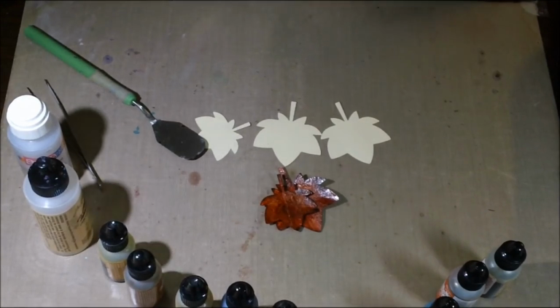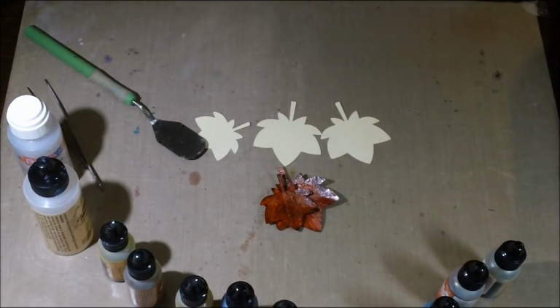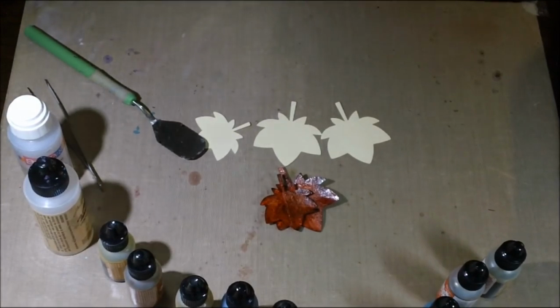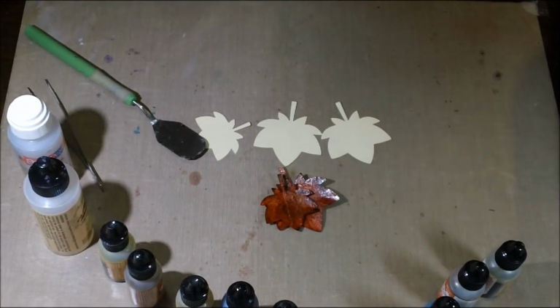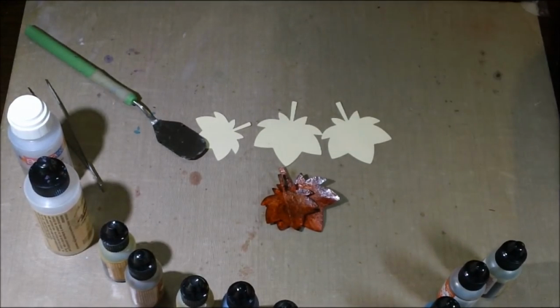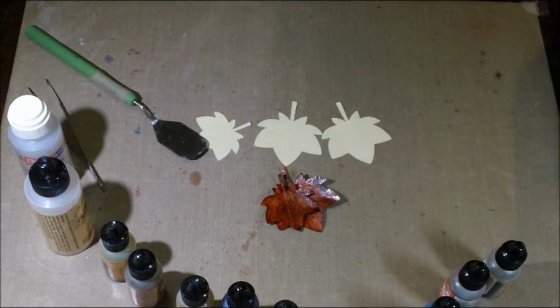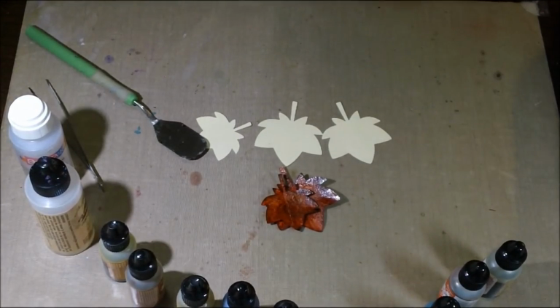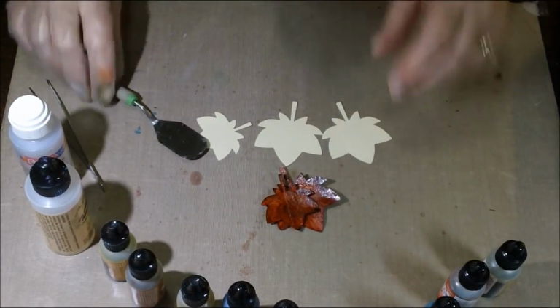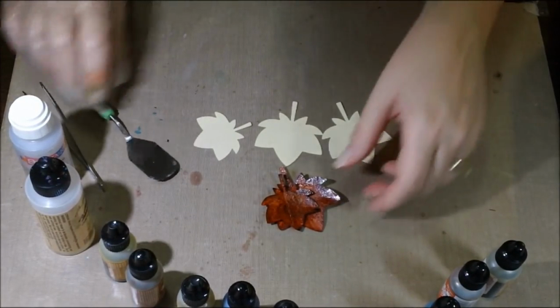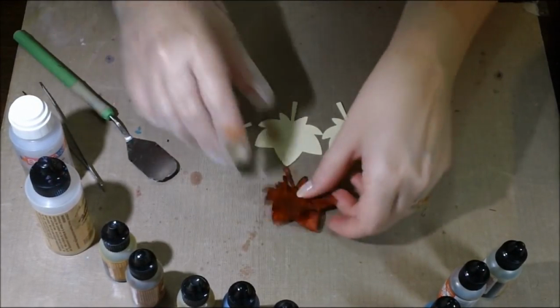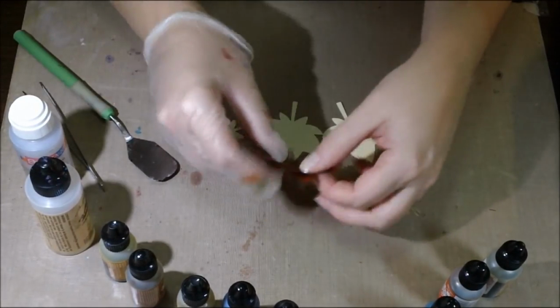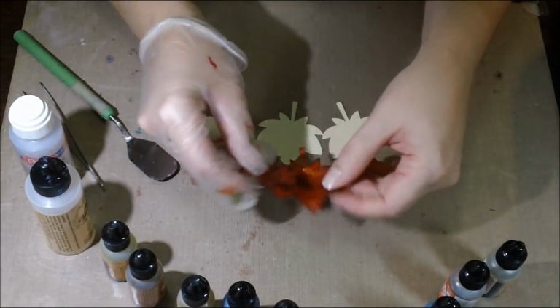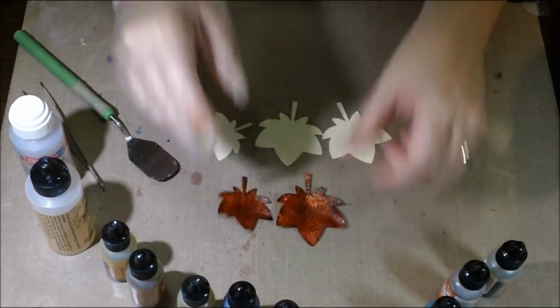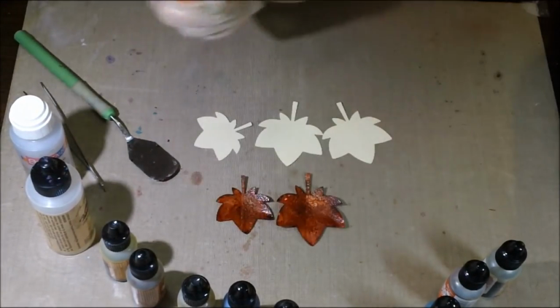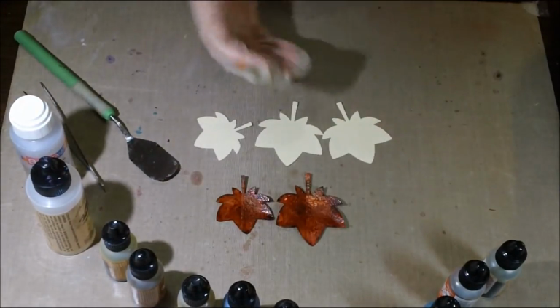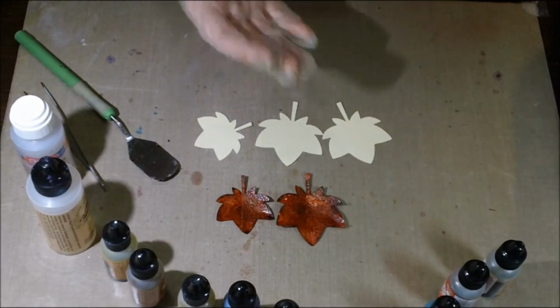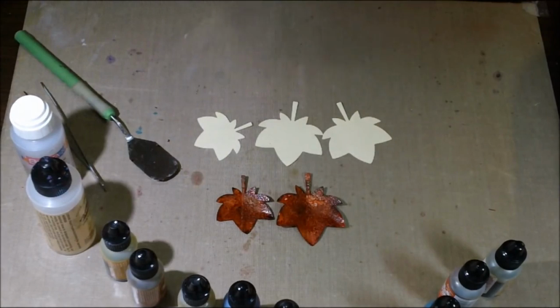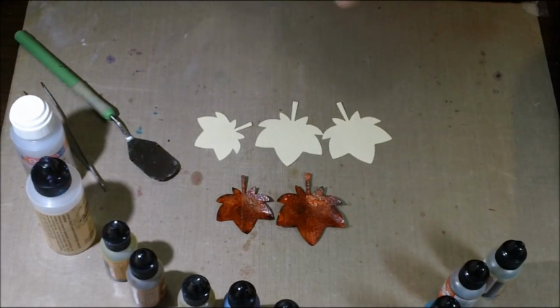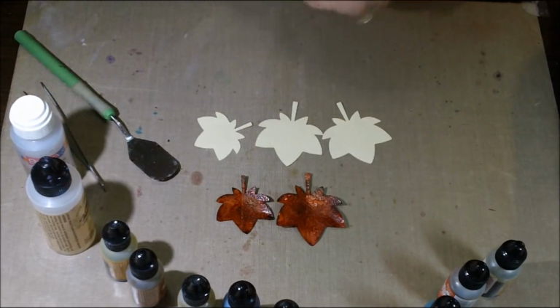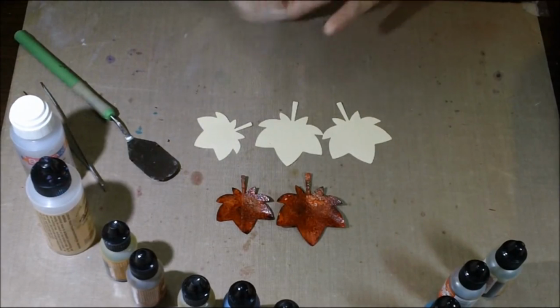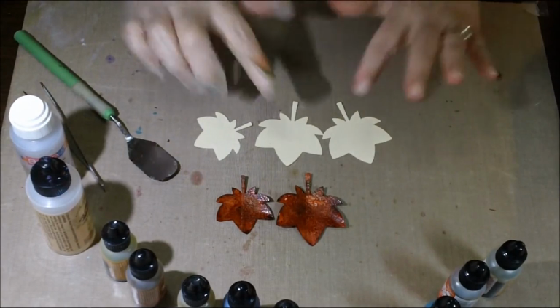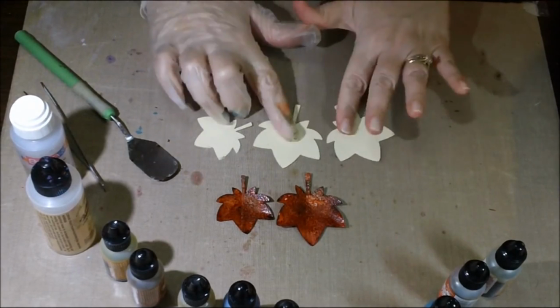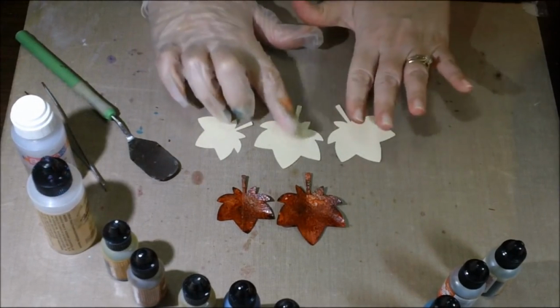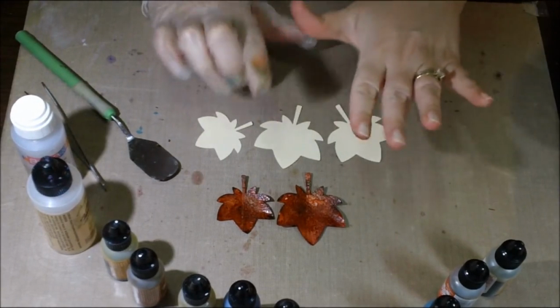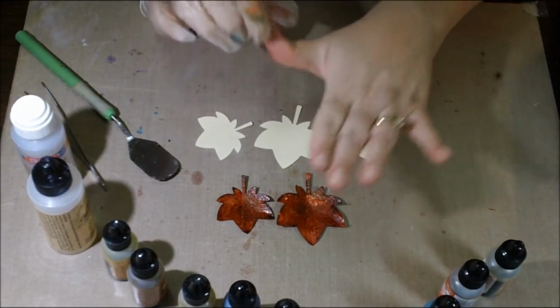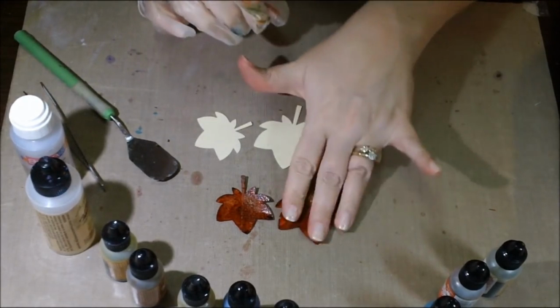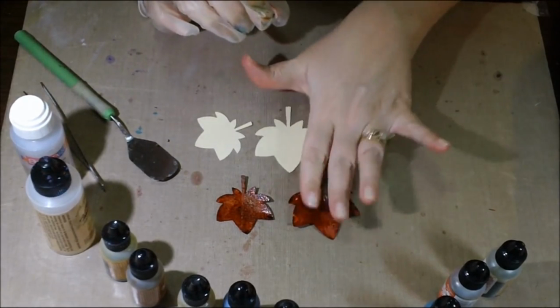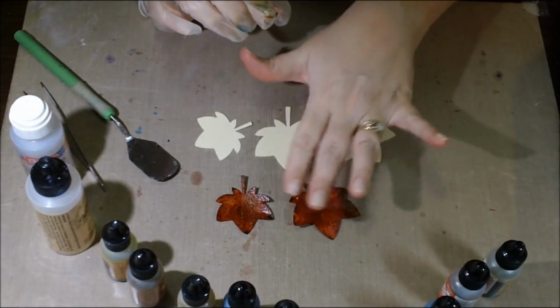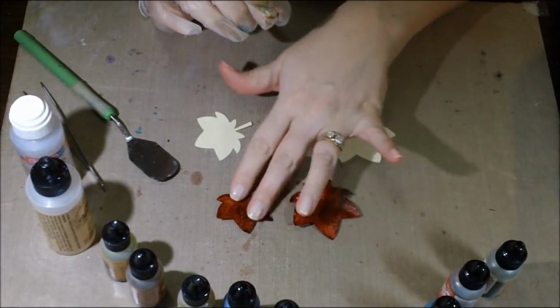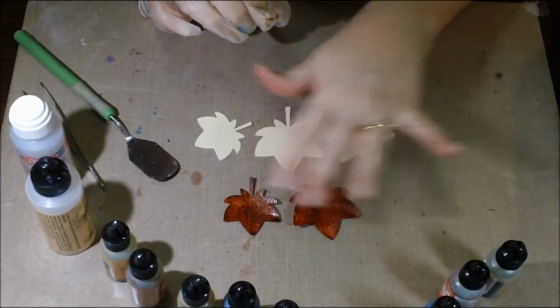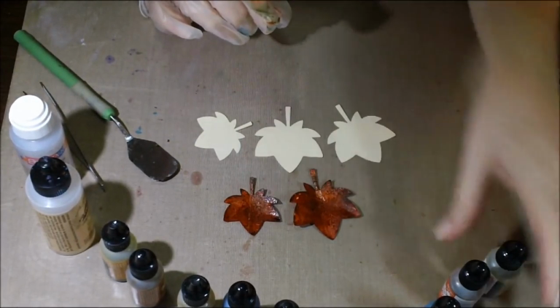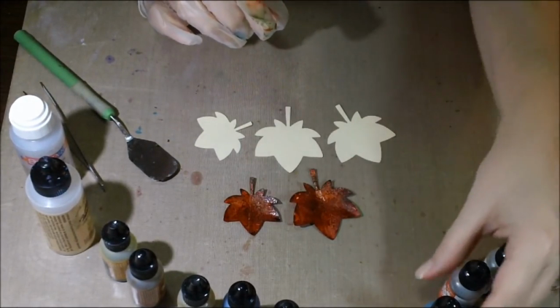Hey guys, it's Kelly. I'm going to do a tutorial. I'm going to show you how to make fall leaves out of paper and alcohol inks.